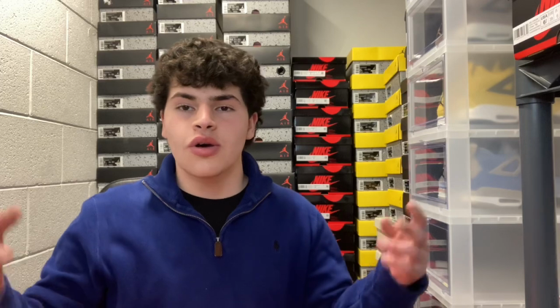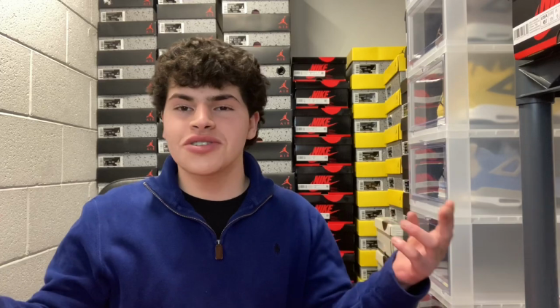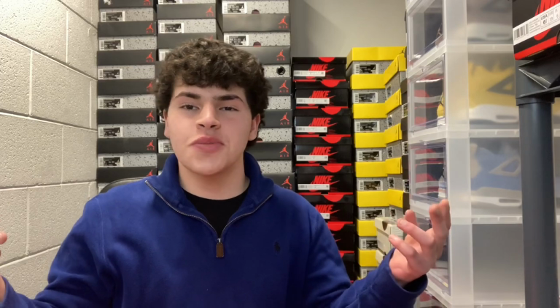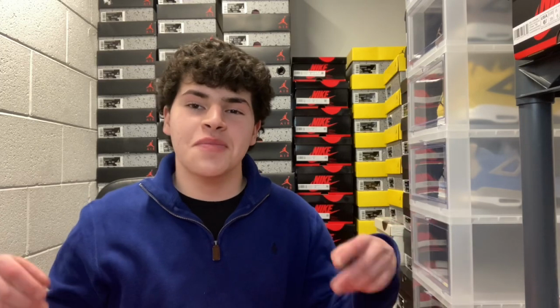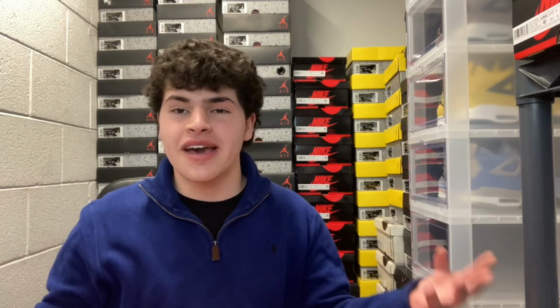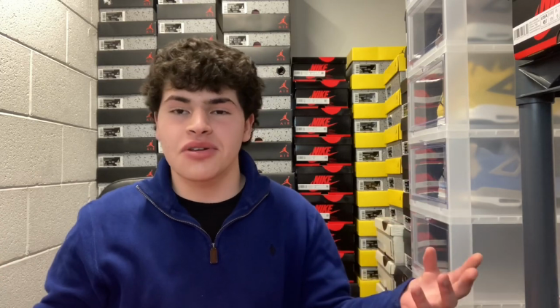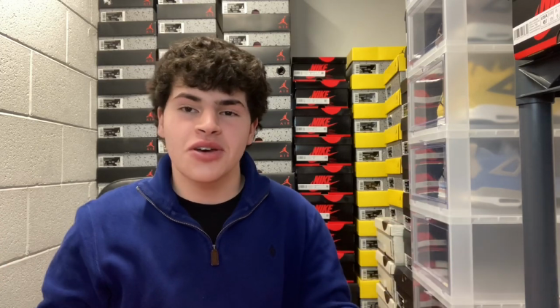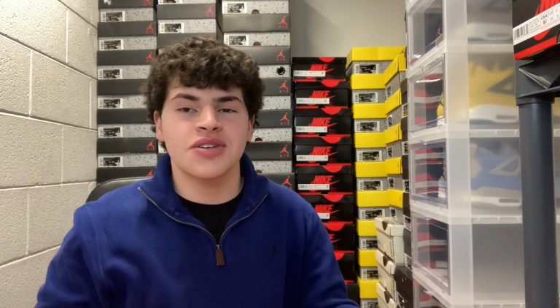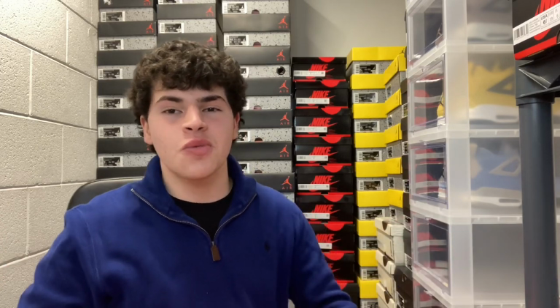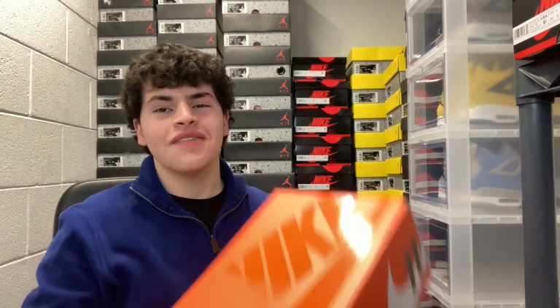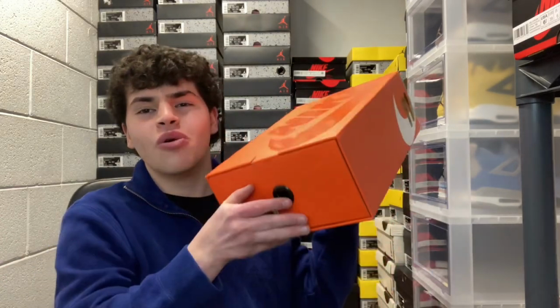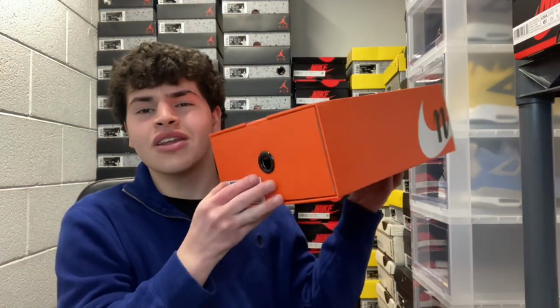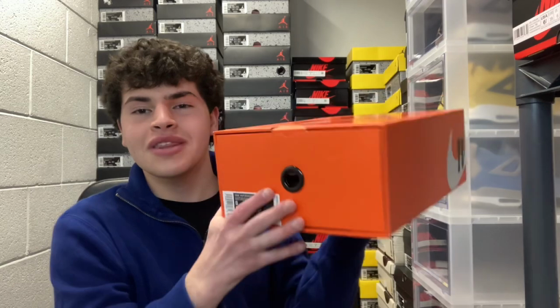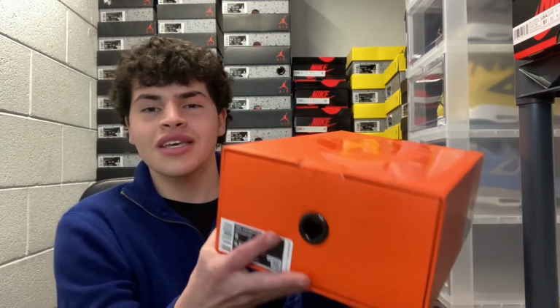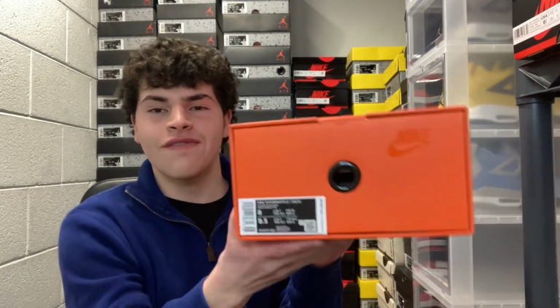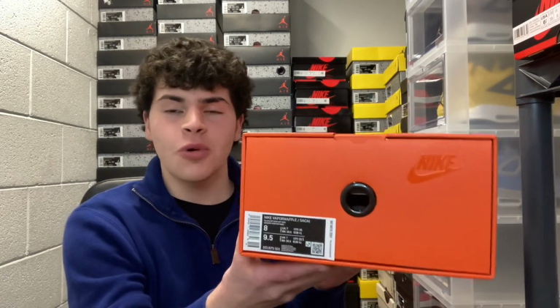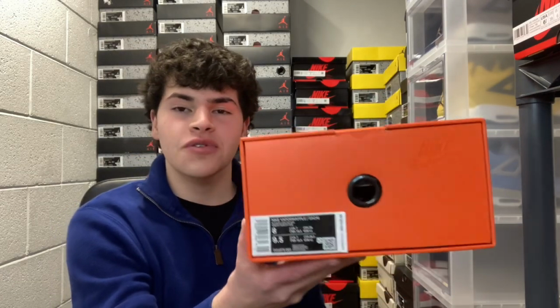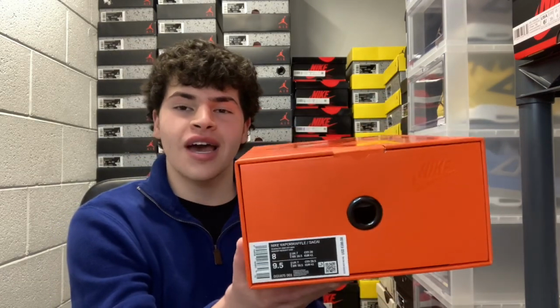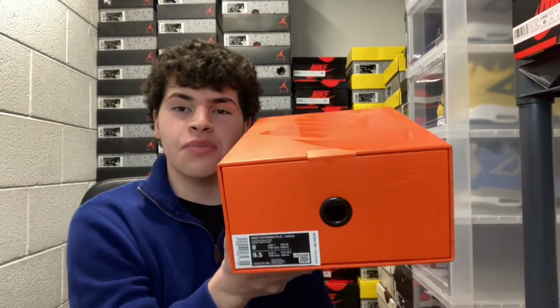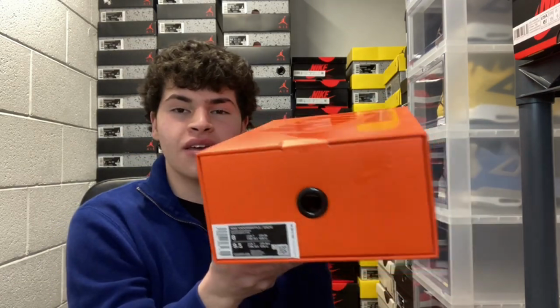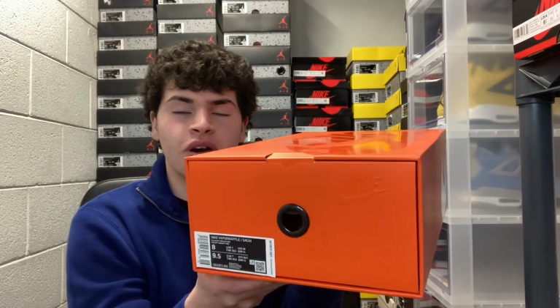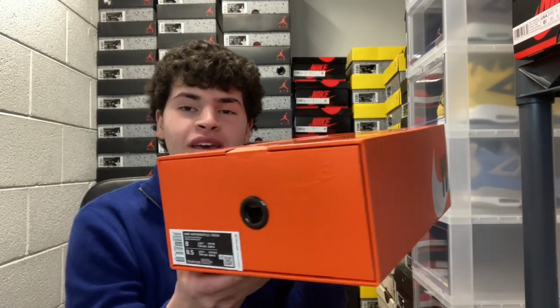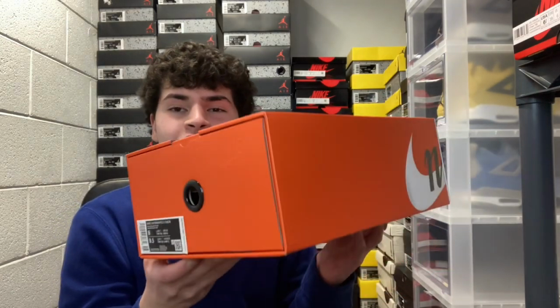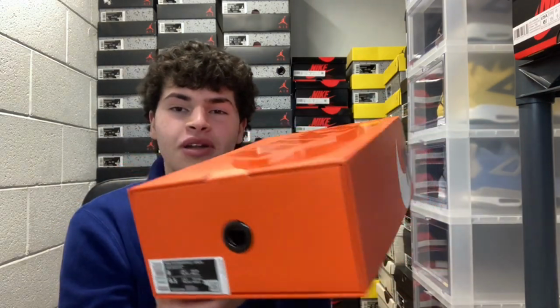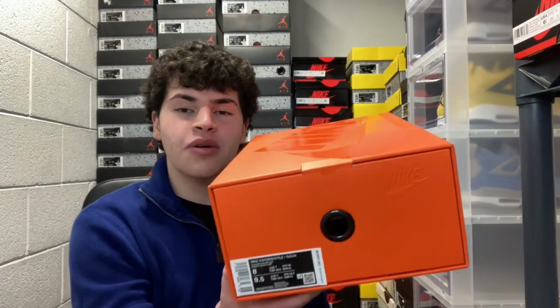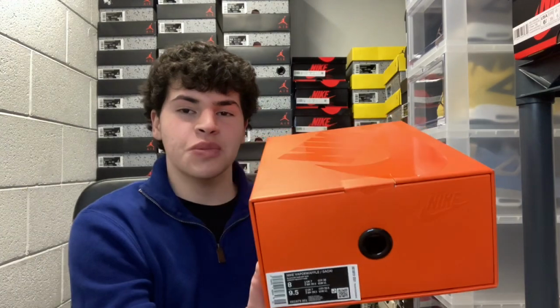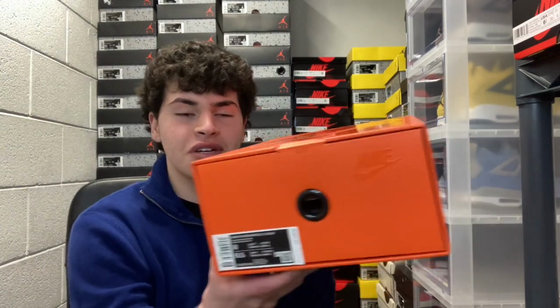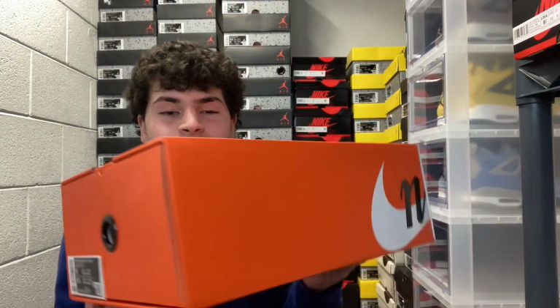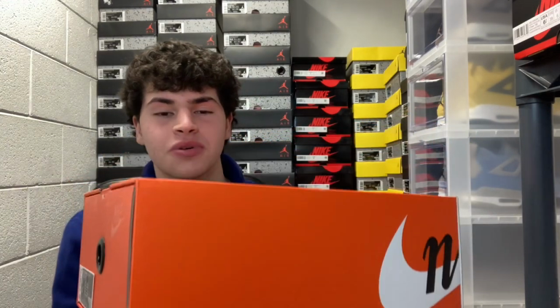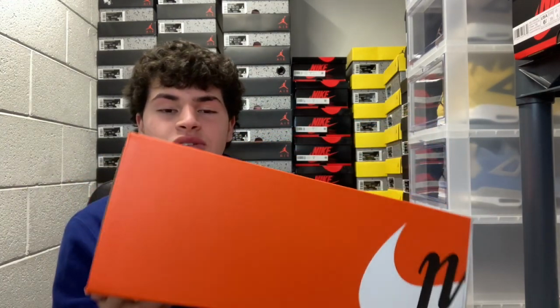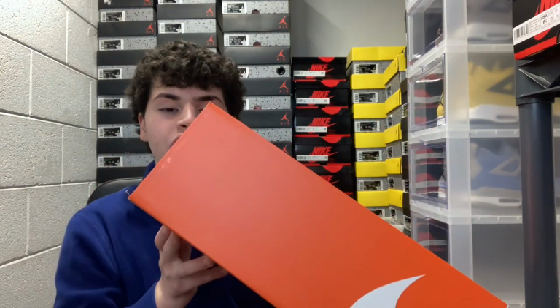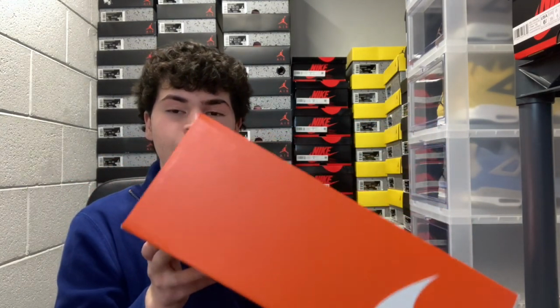What's good YouTube, it's Anthony back with another video. In today's video we have some heat with the Nike Vapor Waffle Sakai in the black and gum colorway. I ended up picking up this pair last week for retail and I'm super excited to show you guys what it's about.